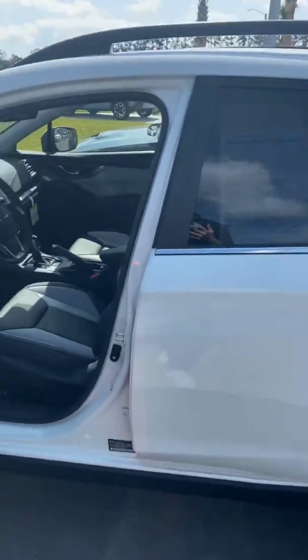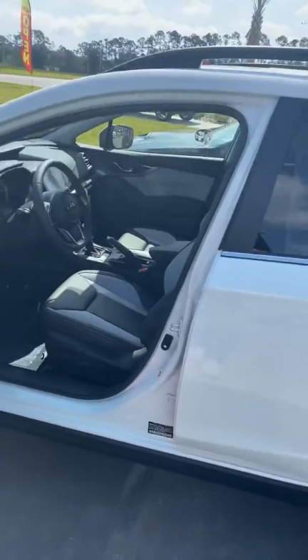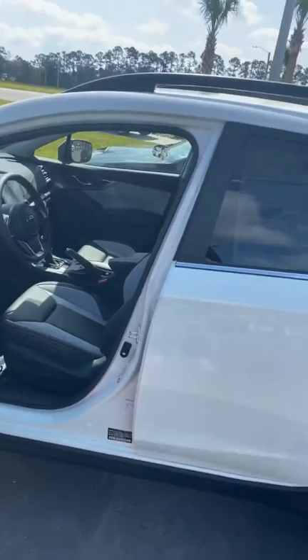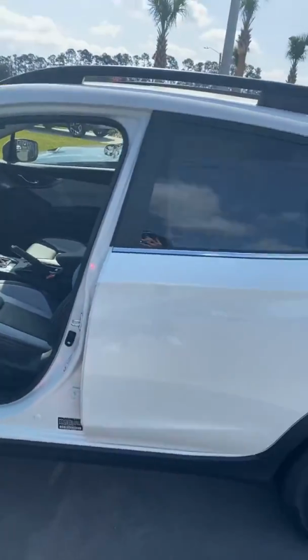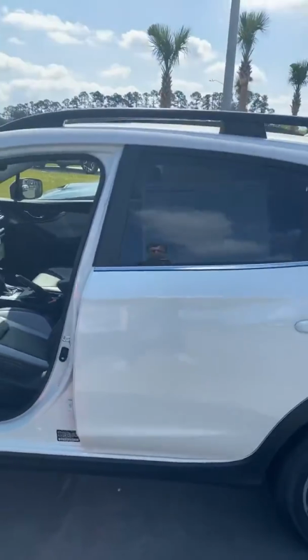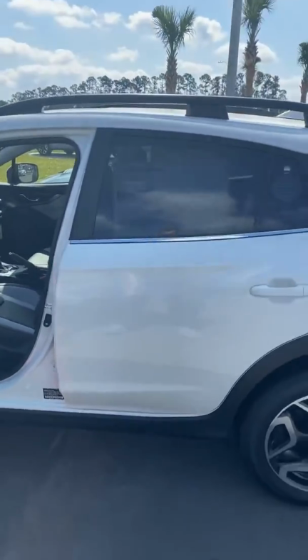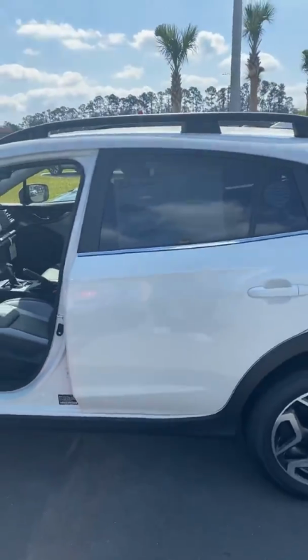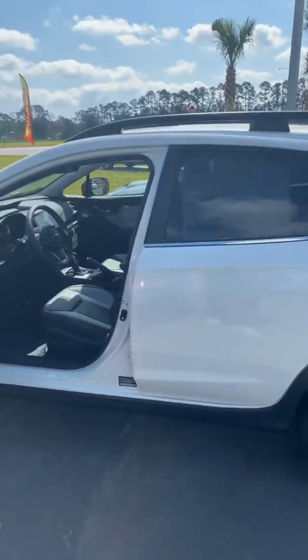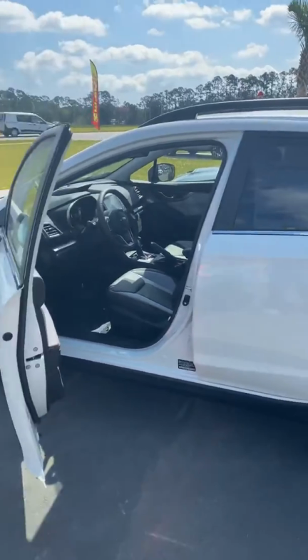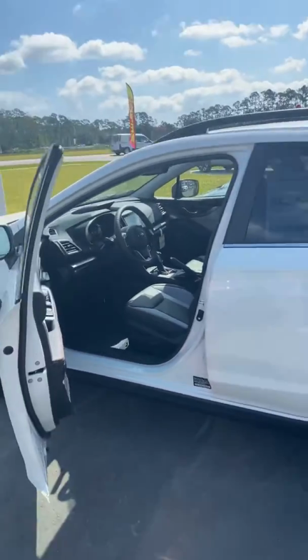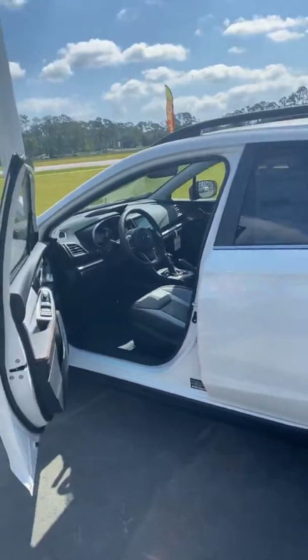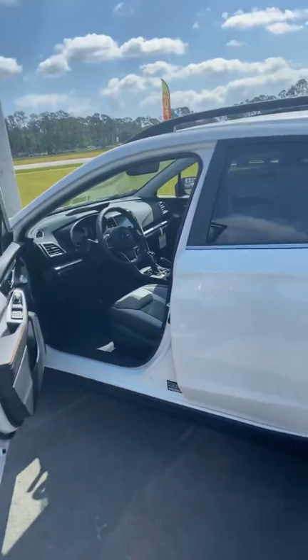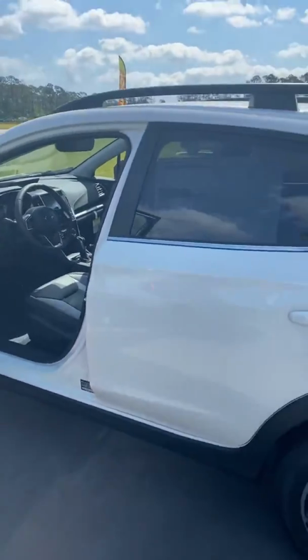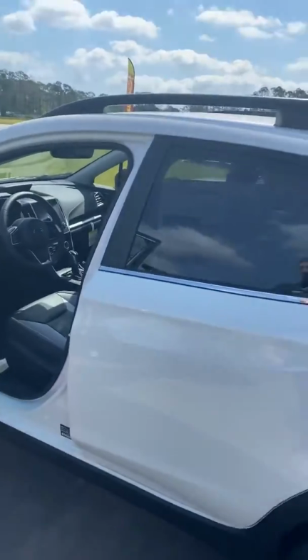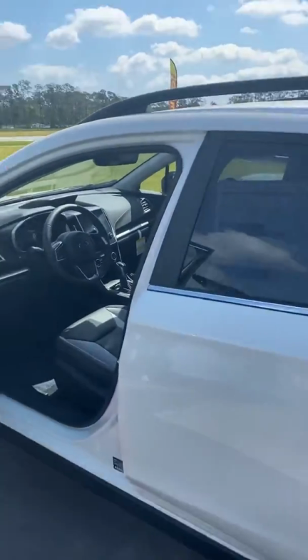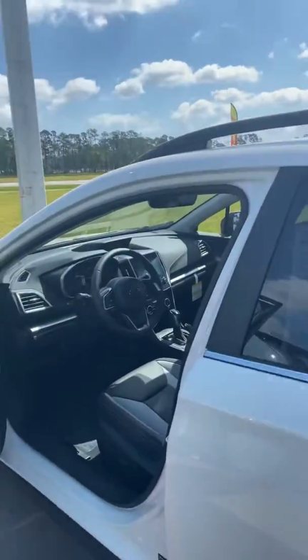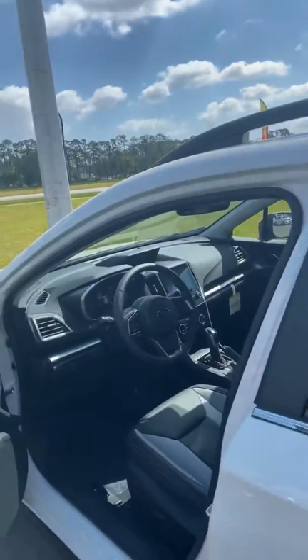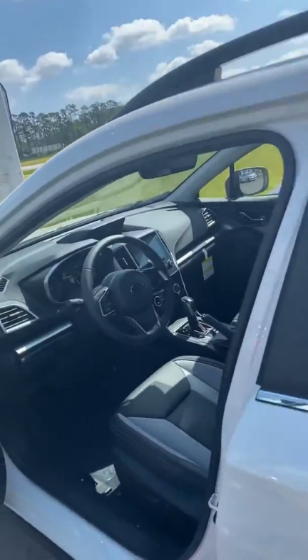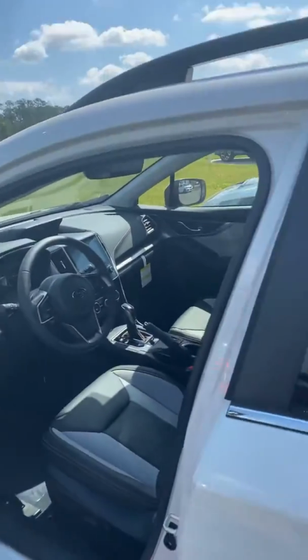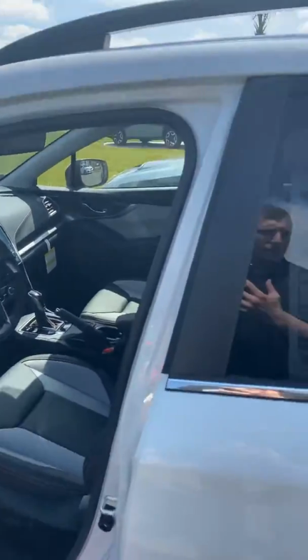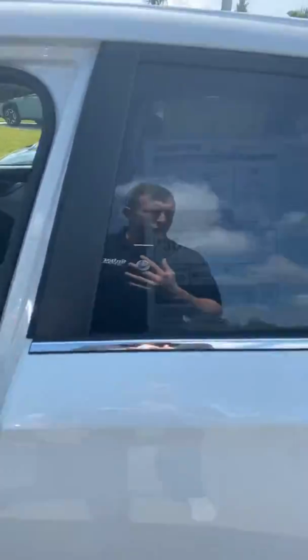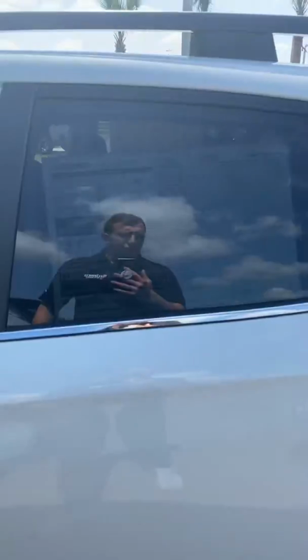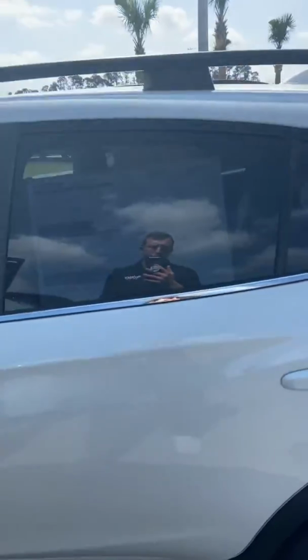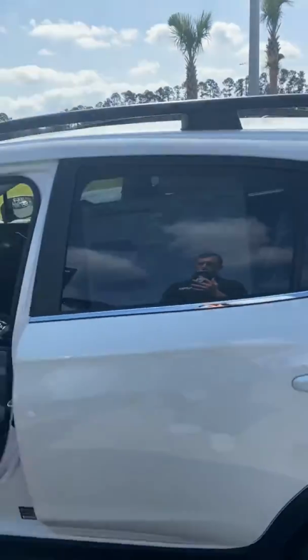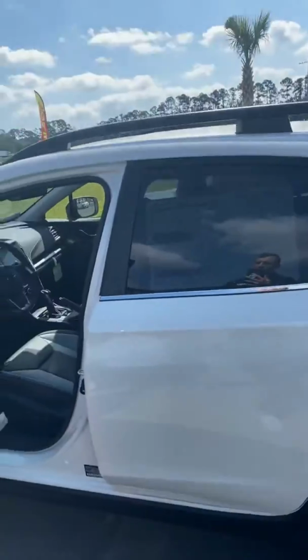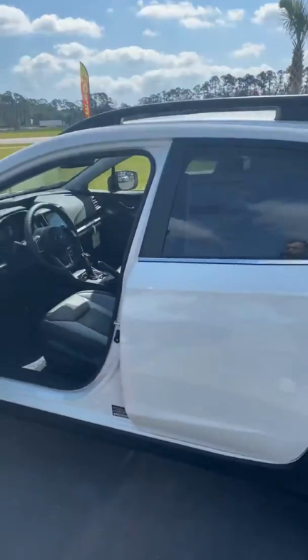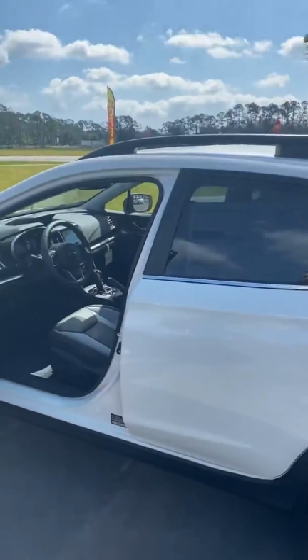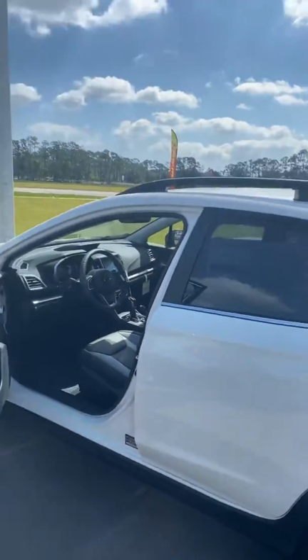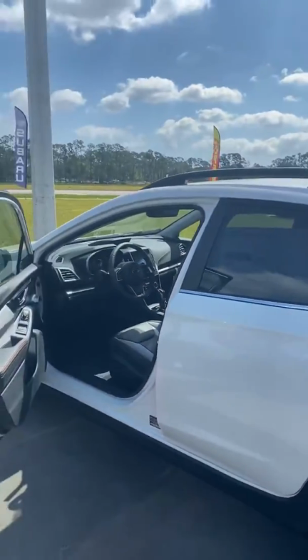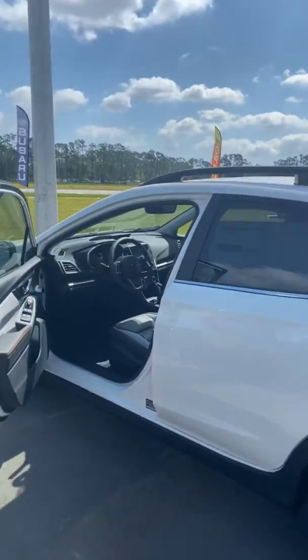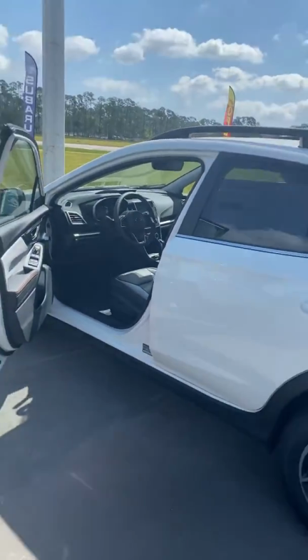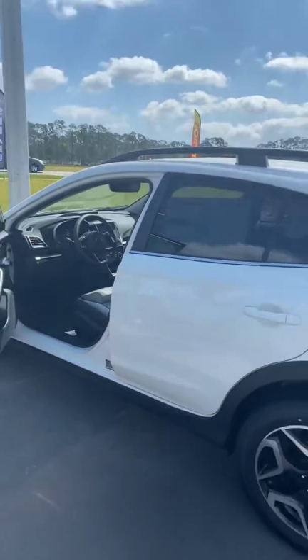This right here is a Limited — that is the trim that you're inquiring upon, which starts with leather interior. You'll see these vehicles for around 28 to 31 thousand, depending on the options.